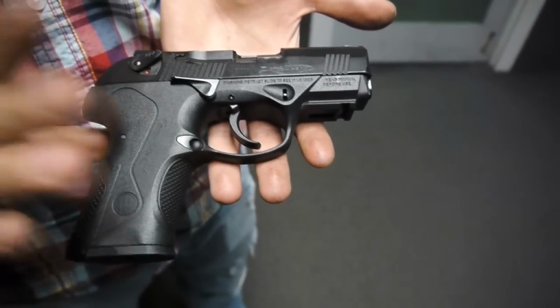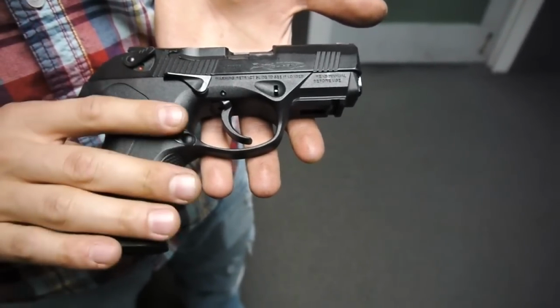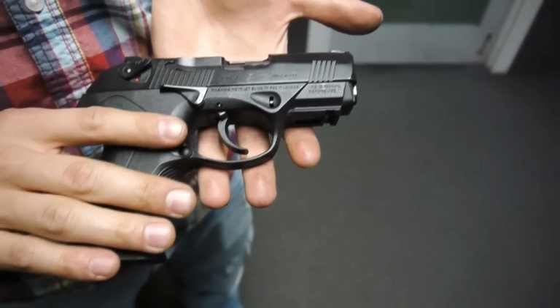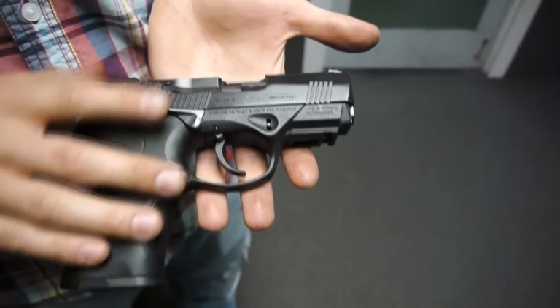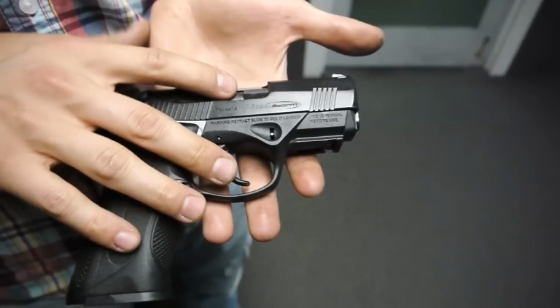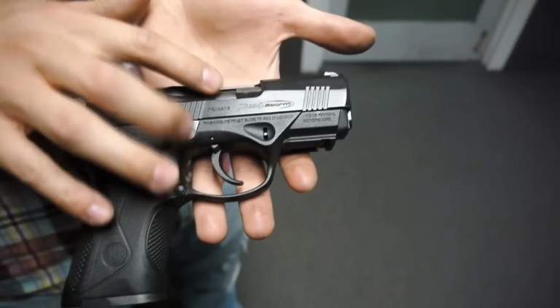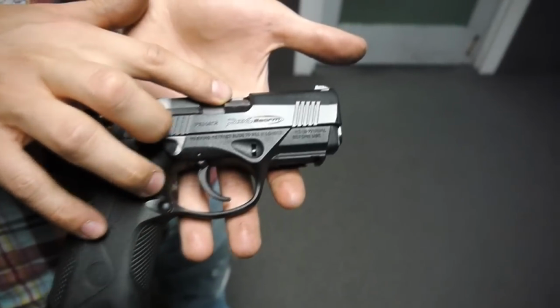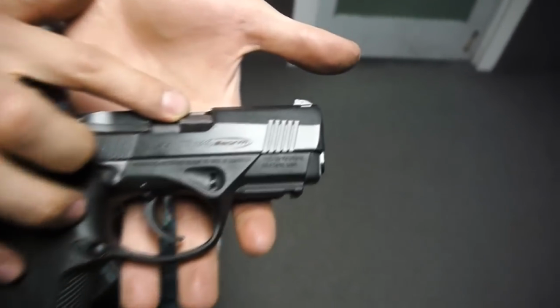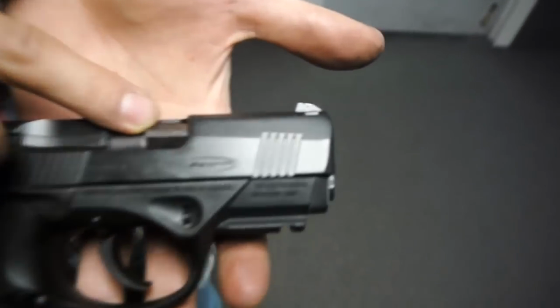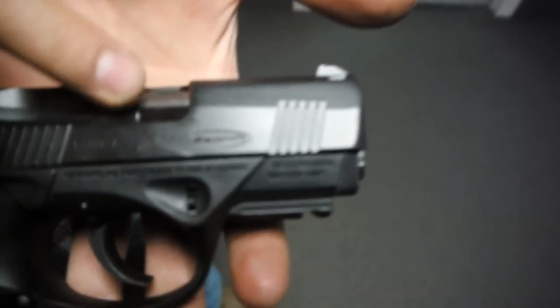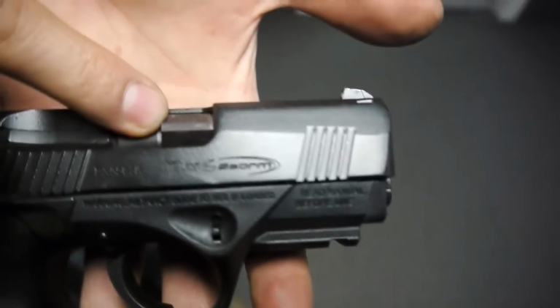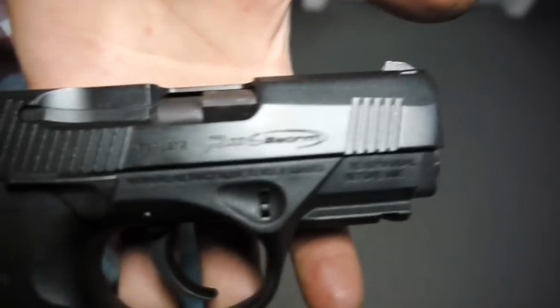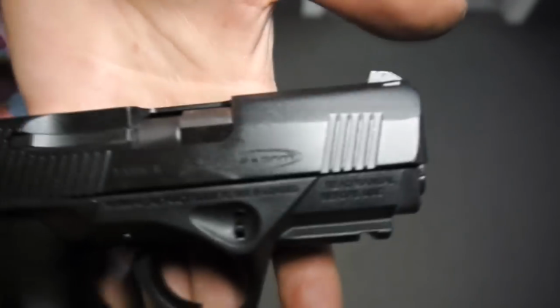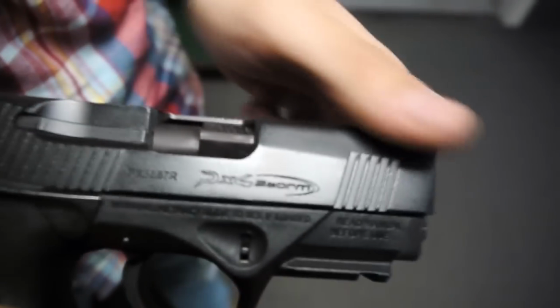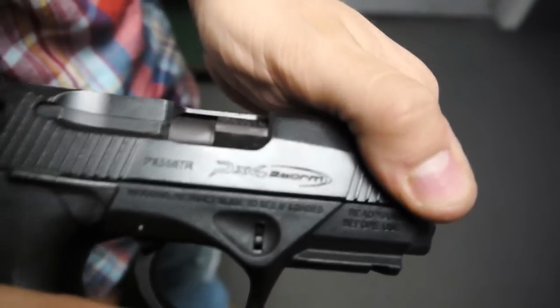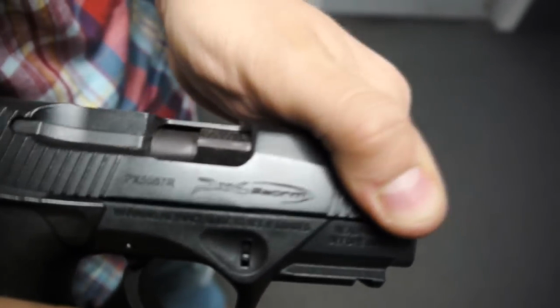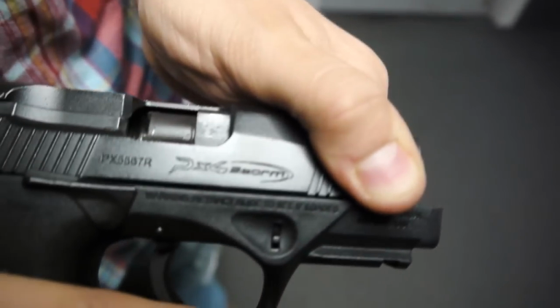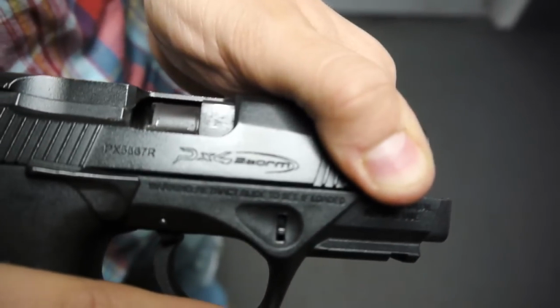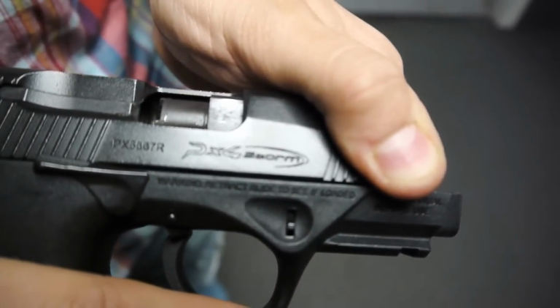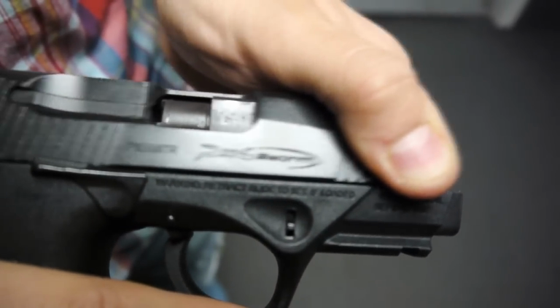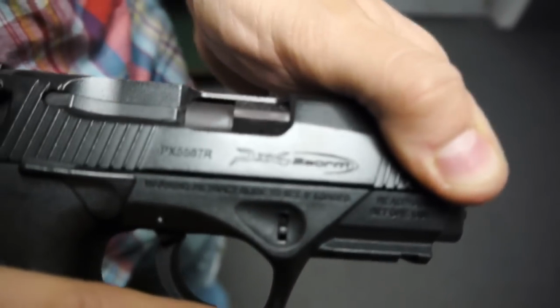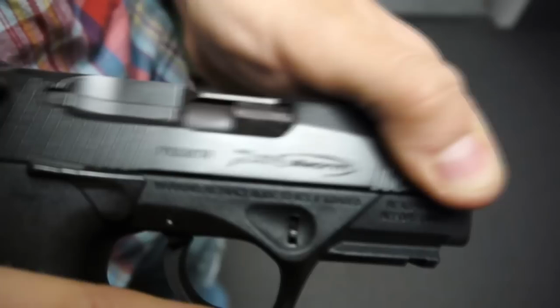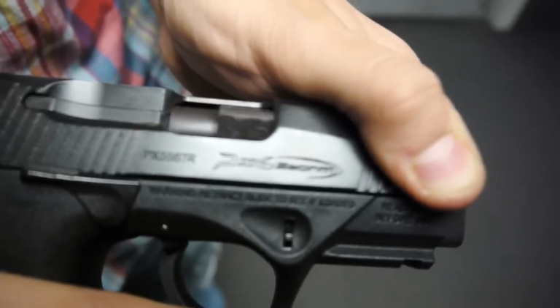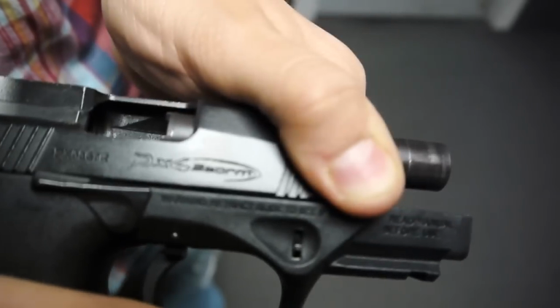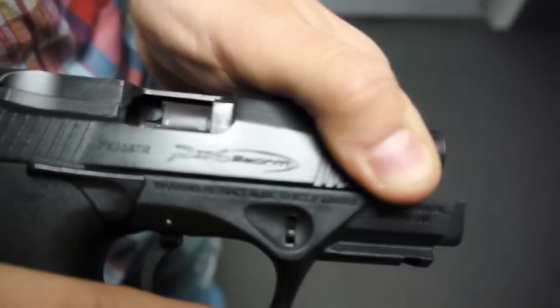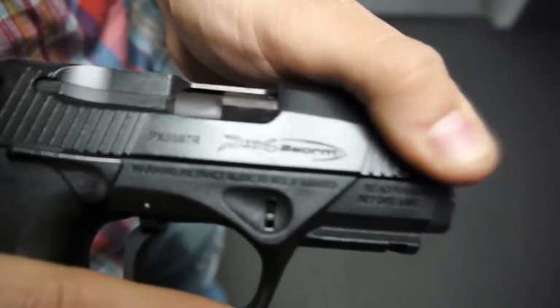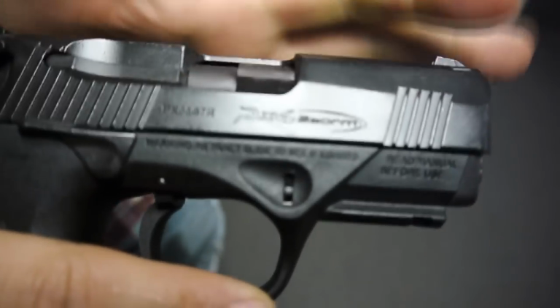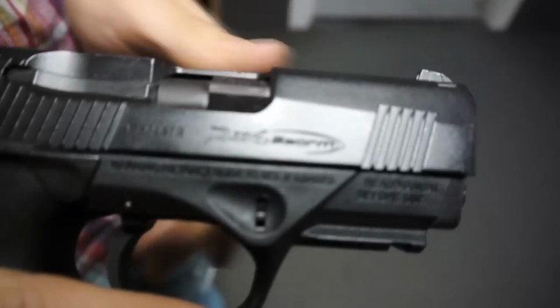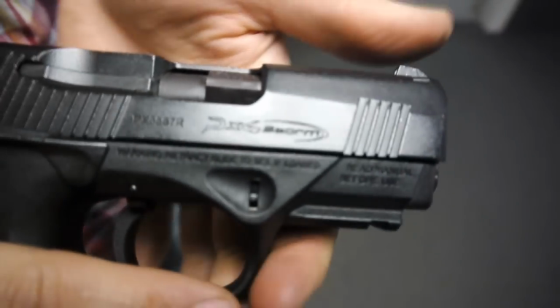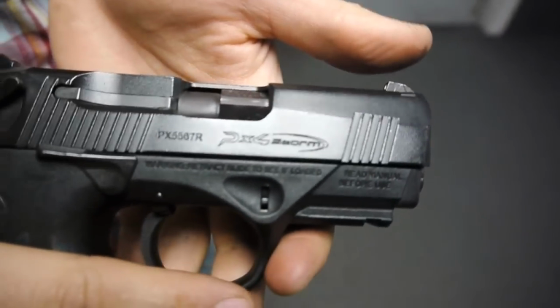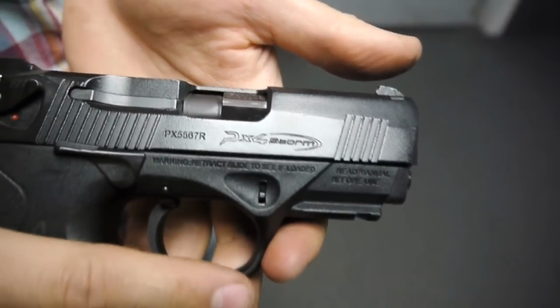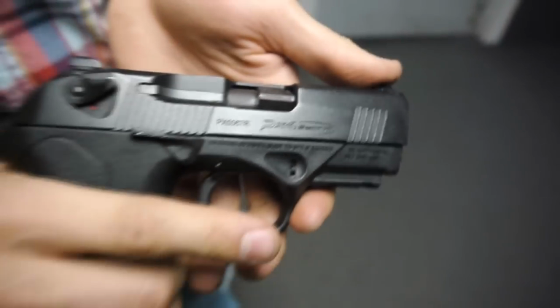This one in particular uses Beretta's unique rotating barrel design. As you move the slide back, the barrel rotates instead of tilting like John Browning's famous design.